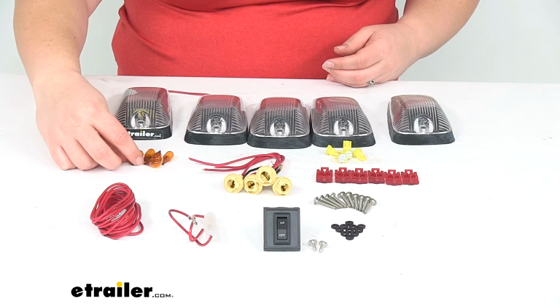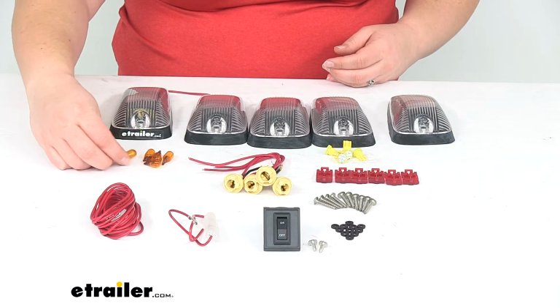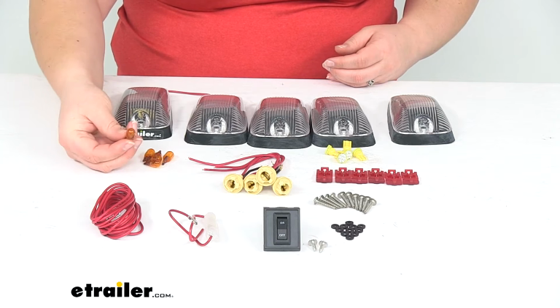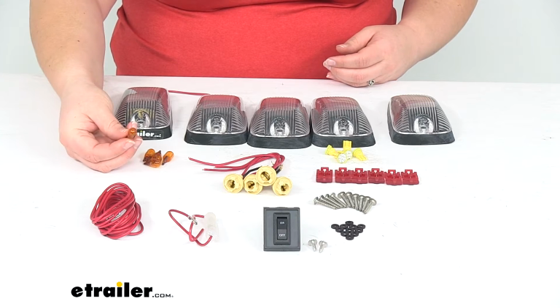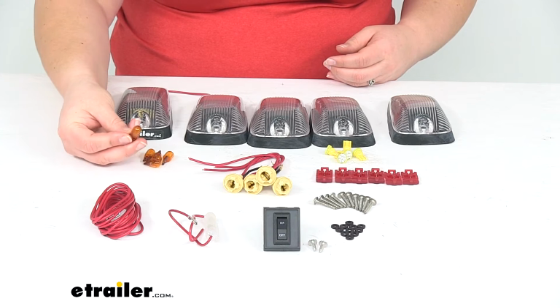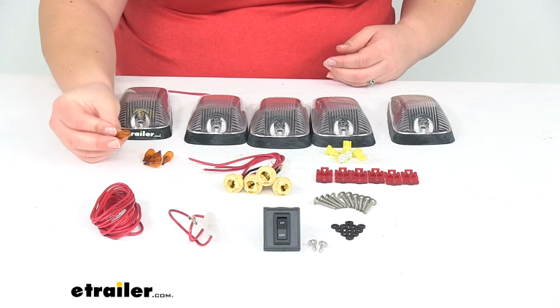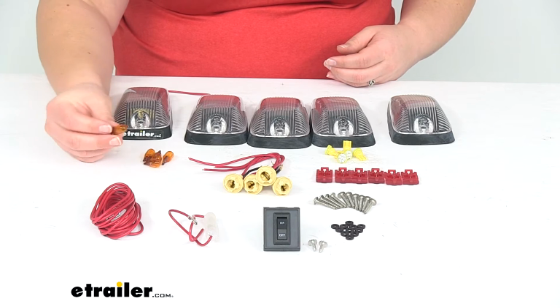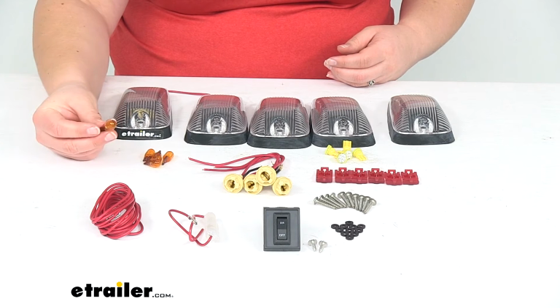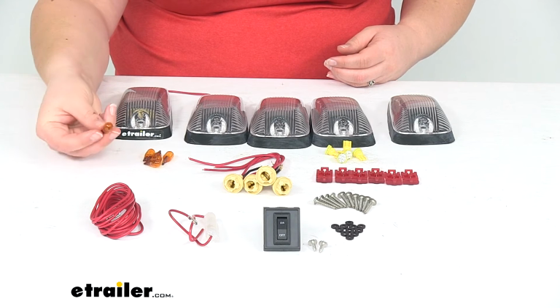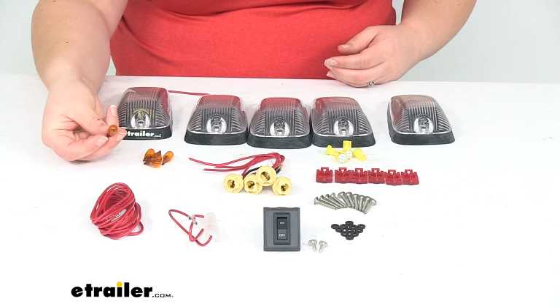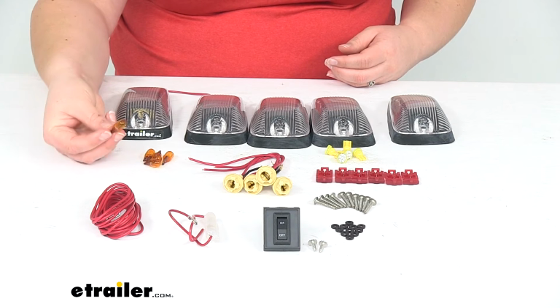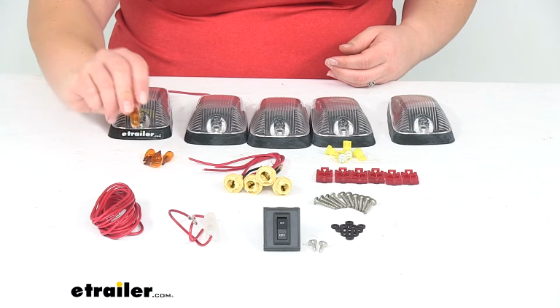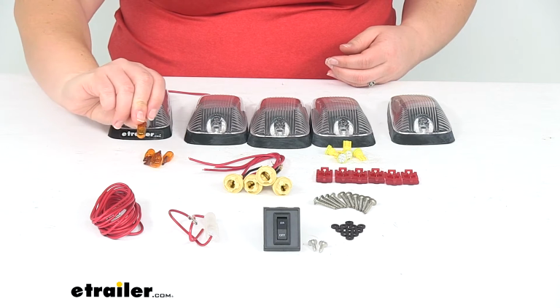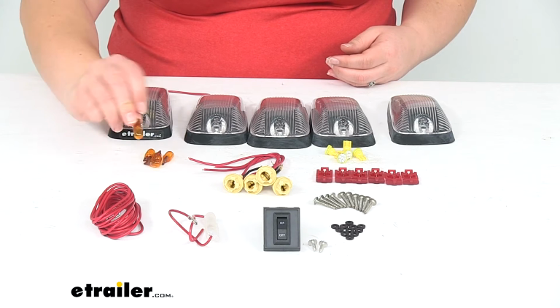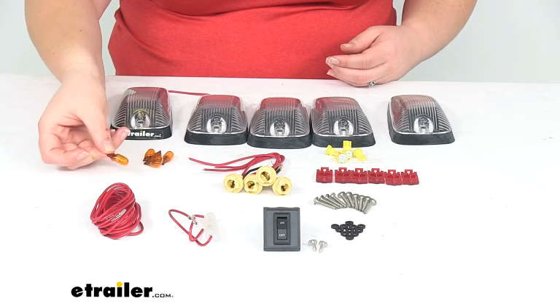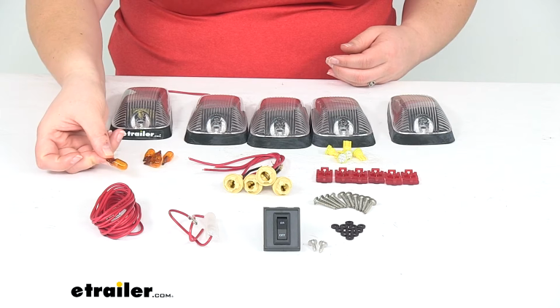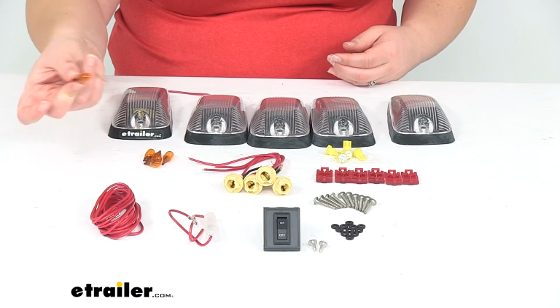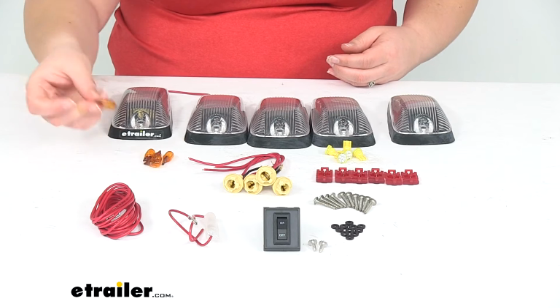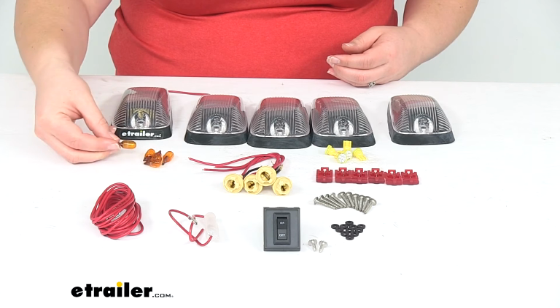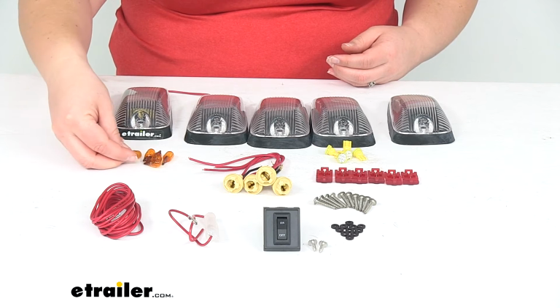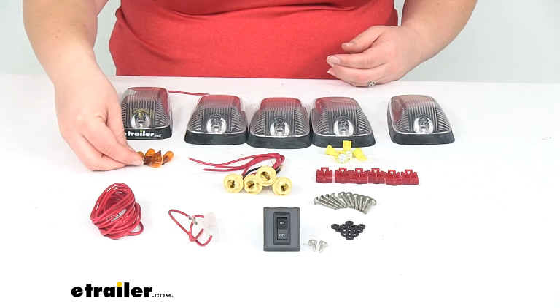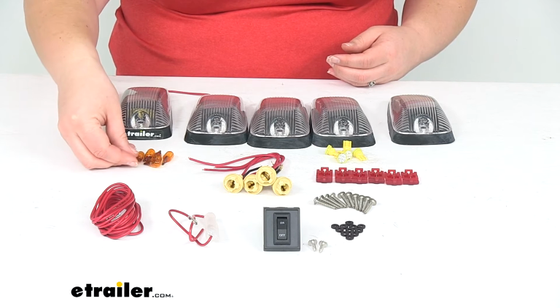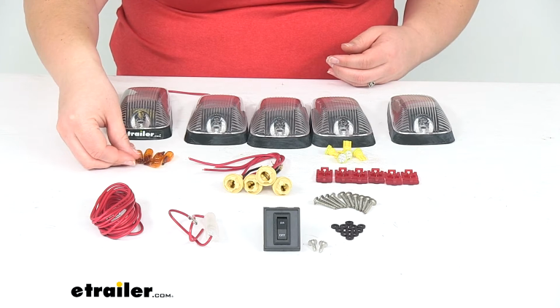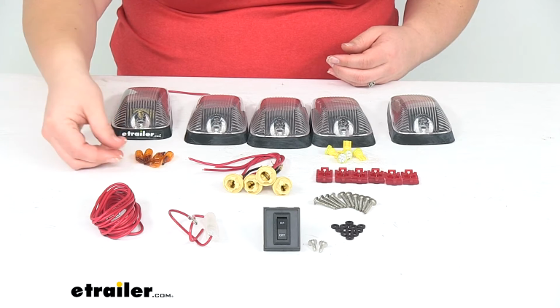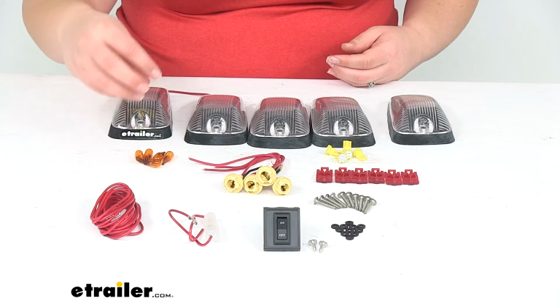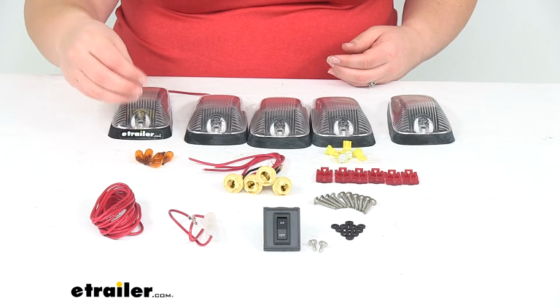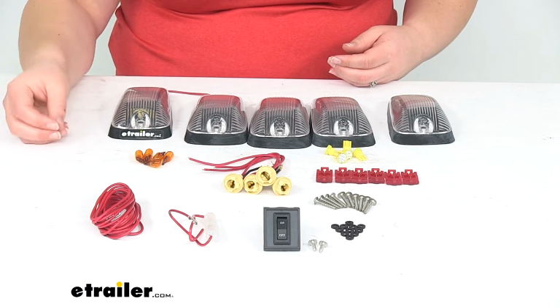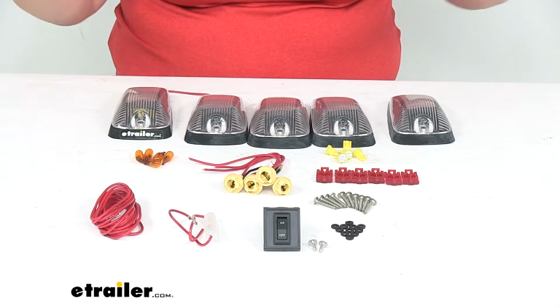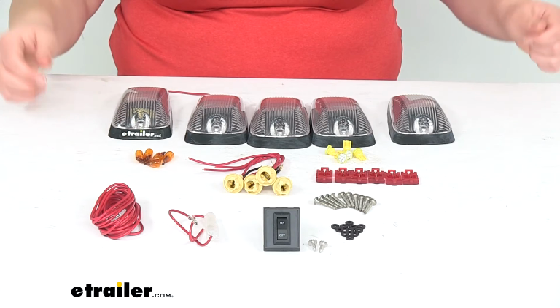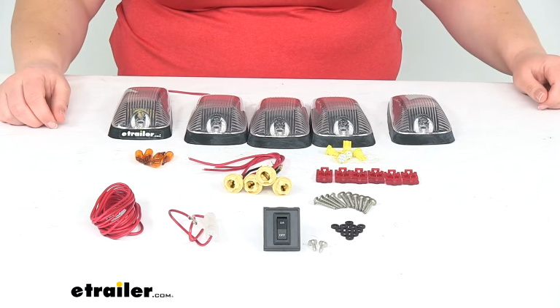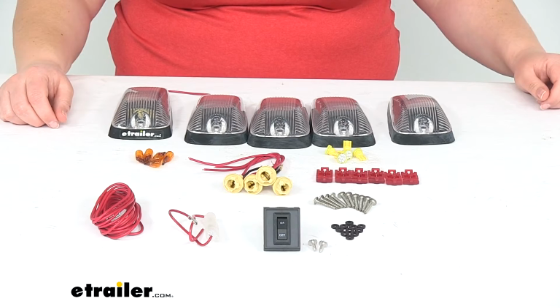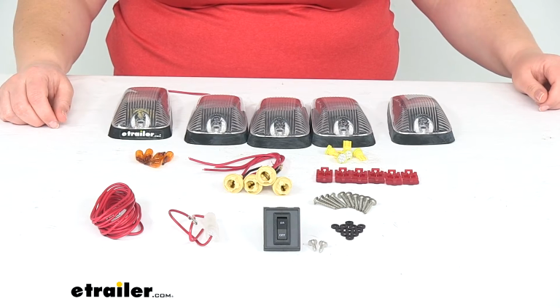They're going to be a T10-194 style bulb with that amber color. So if you have any other accessories that use those bulbs, you've got some extra now.